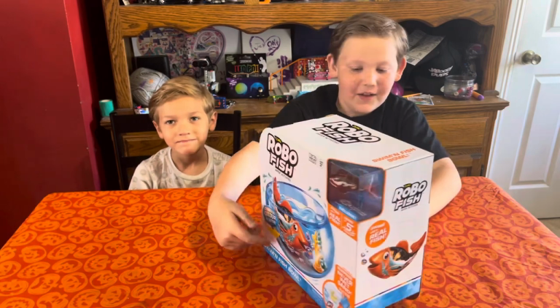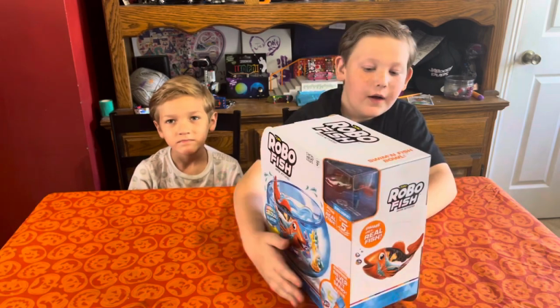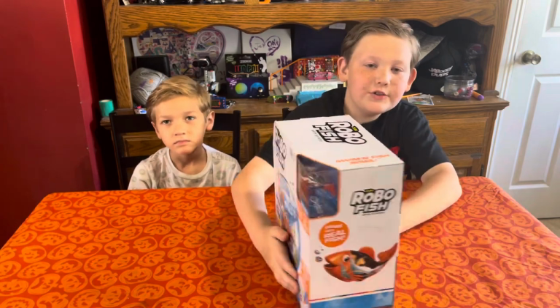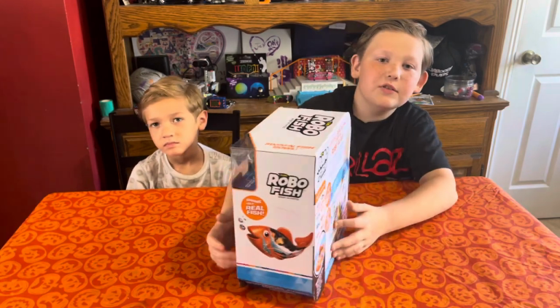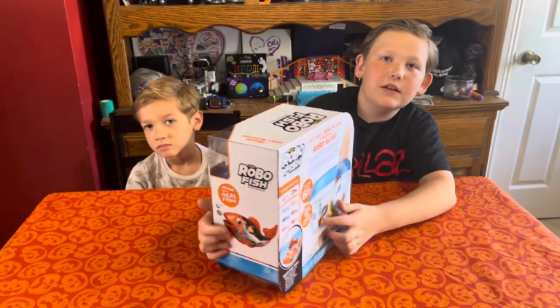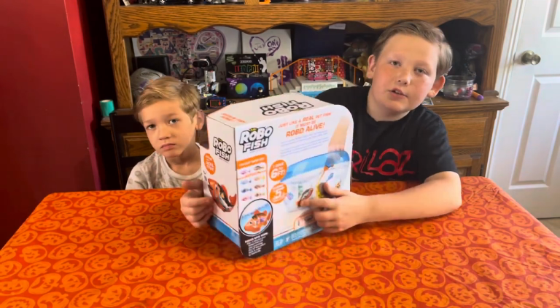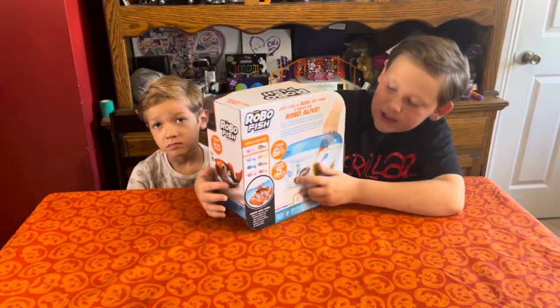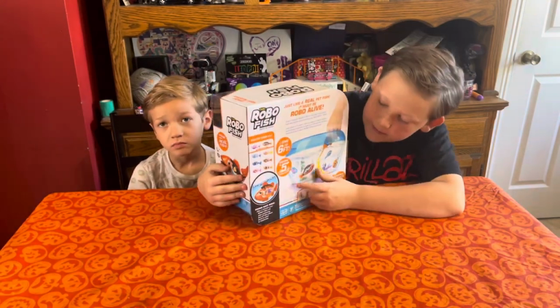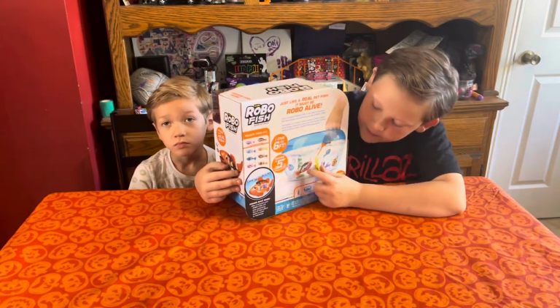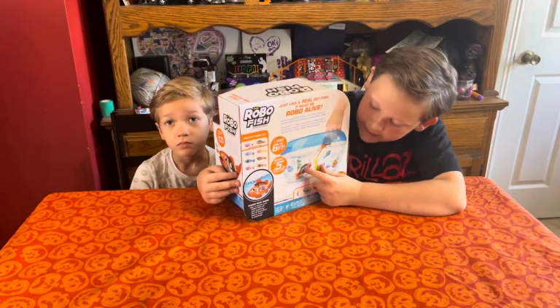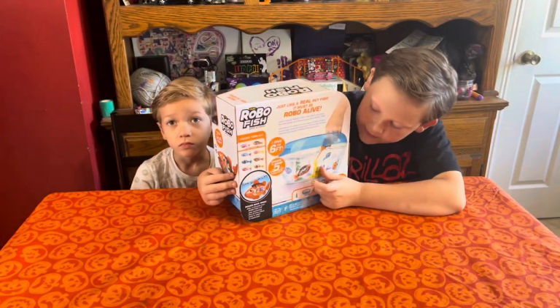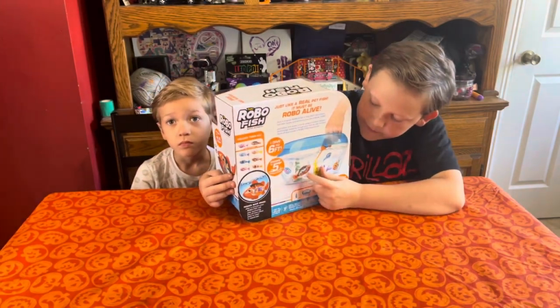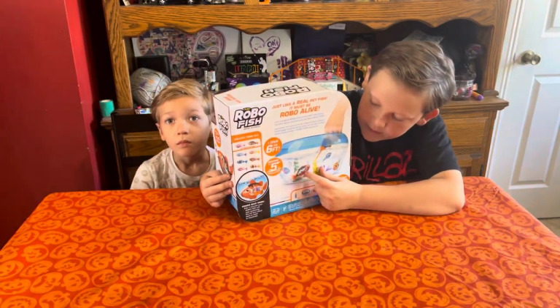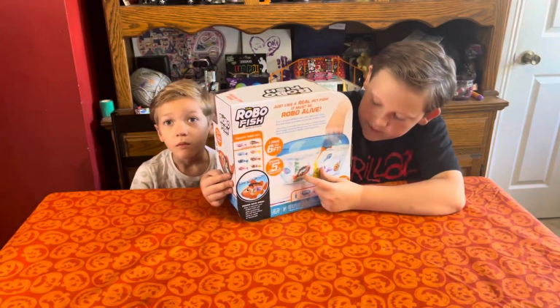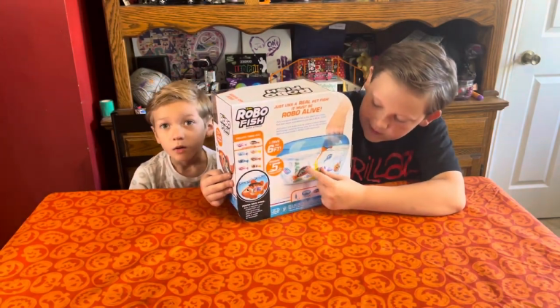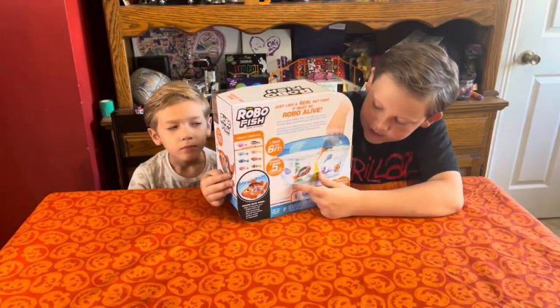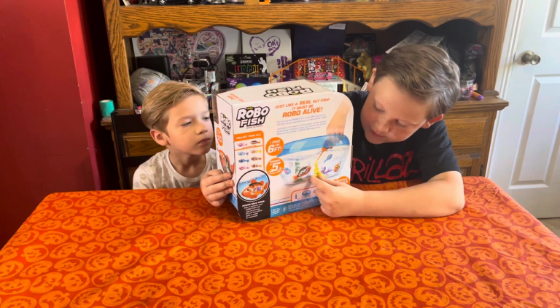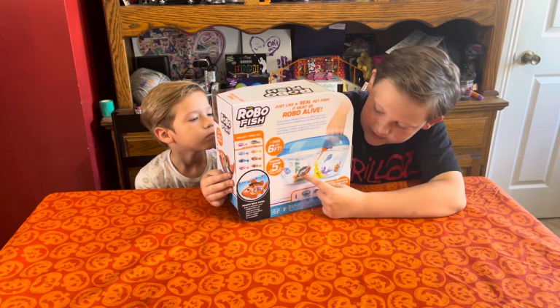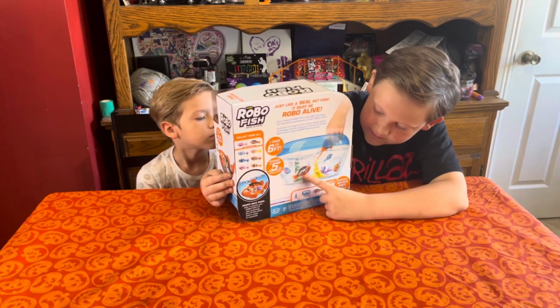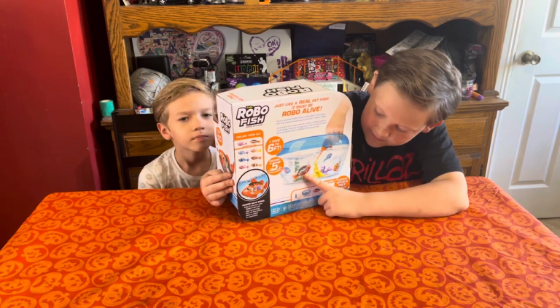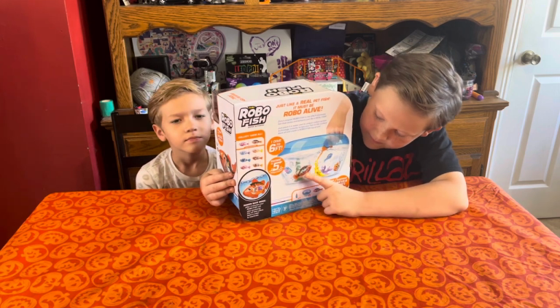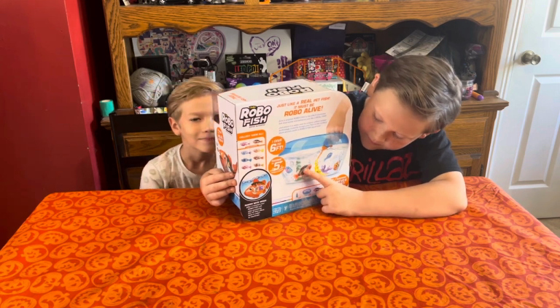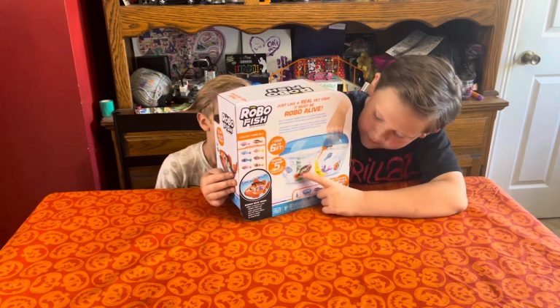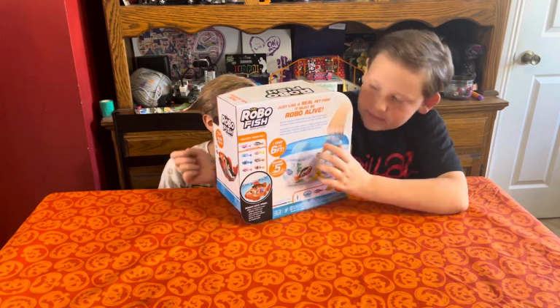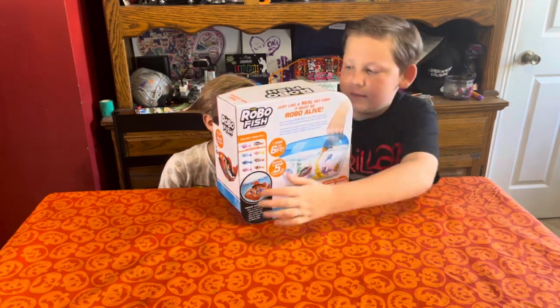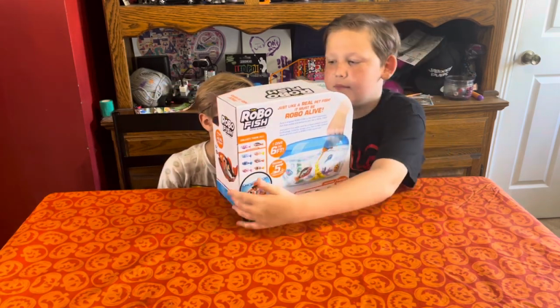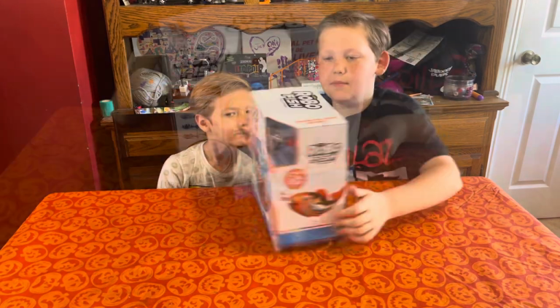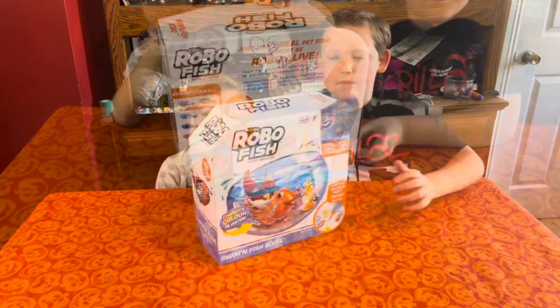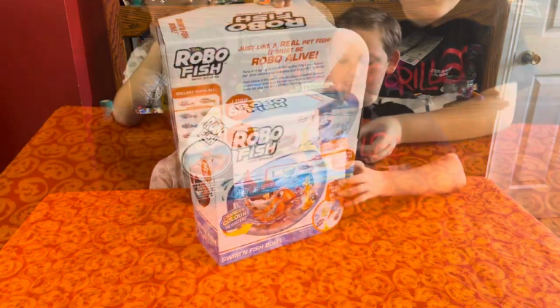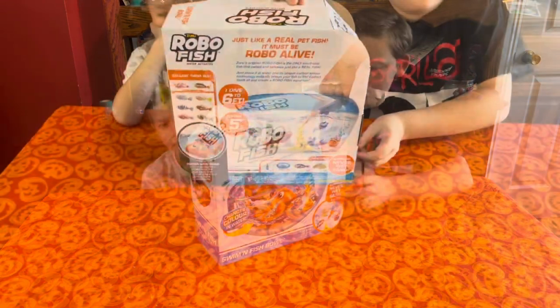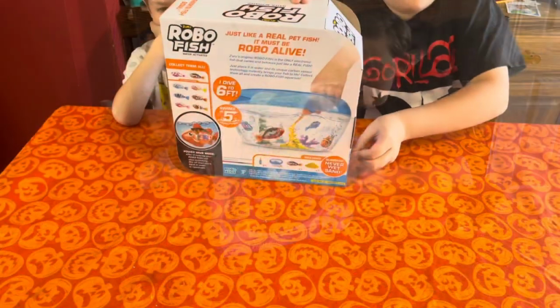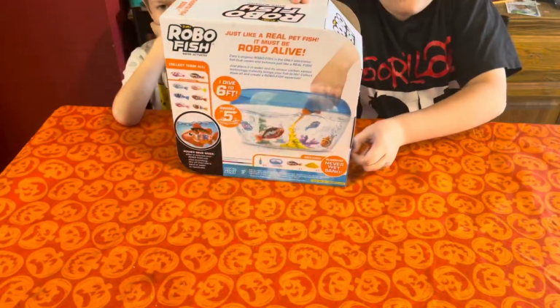It shows a little shine on the back where the color changes. Cool! Alright, let's open it up. Let's get opening.